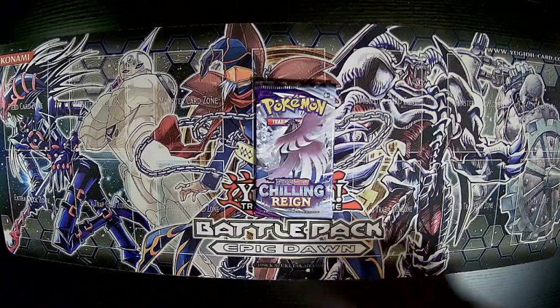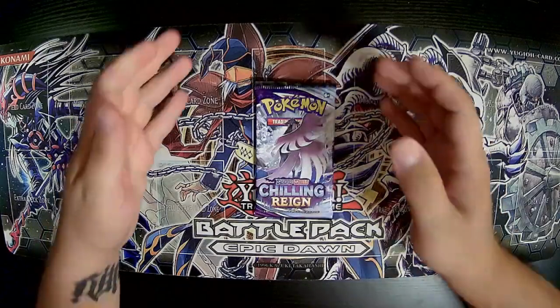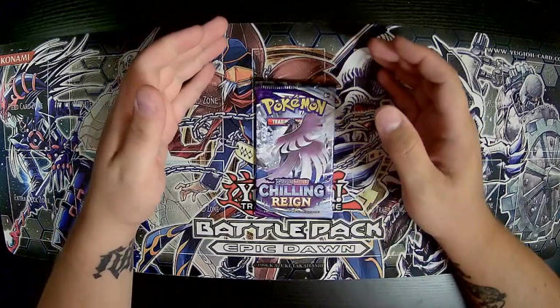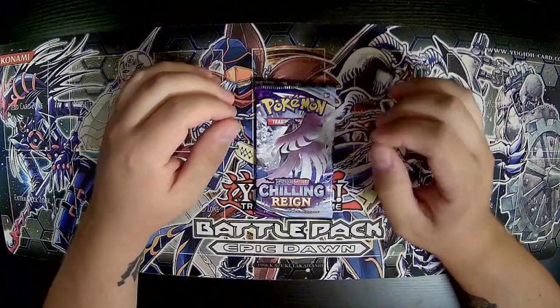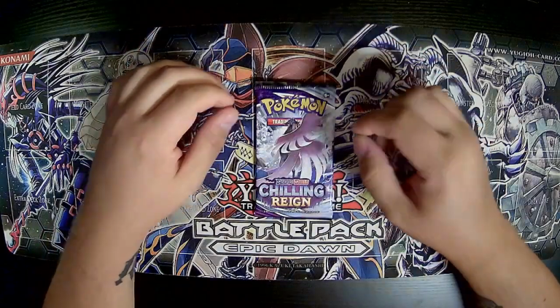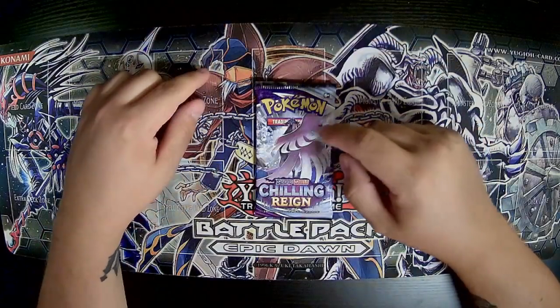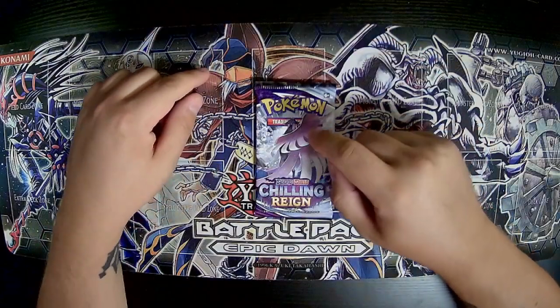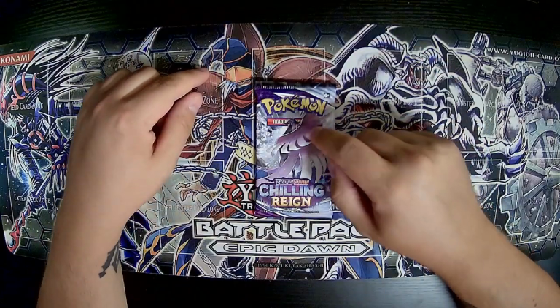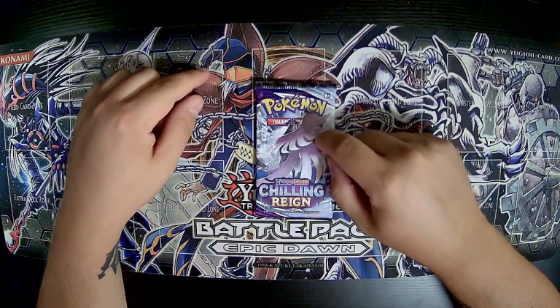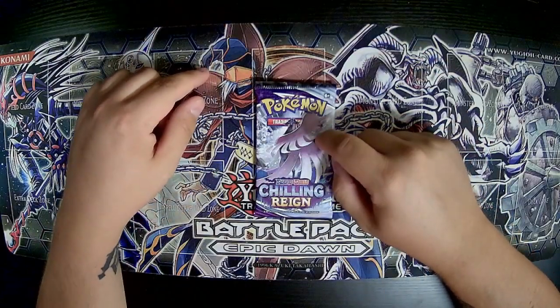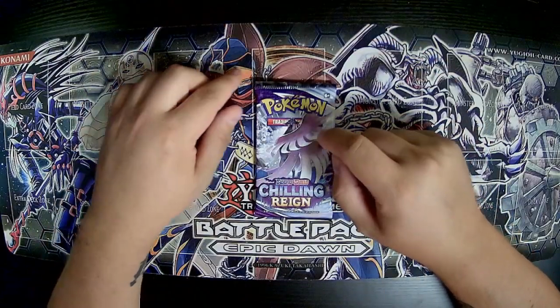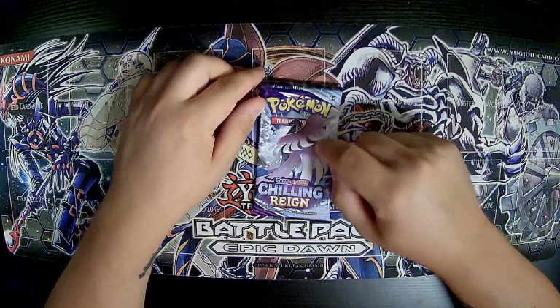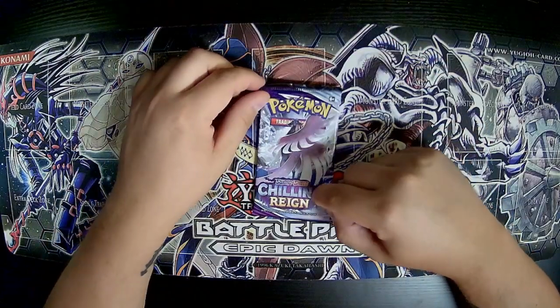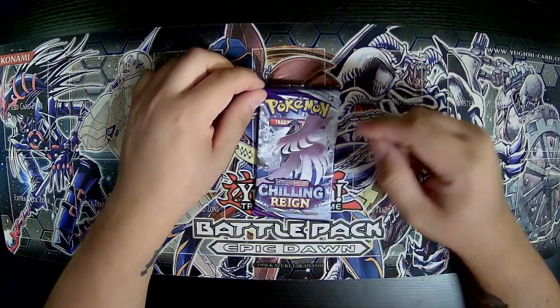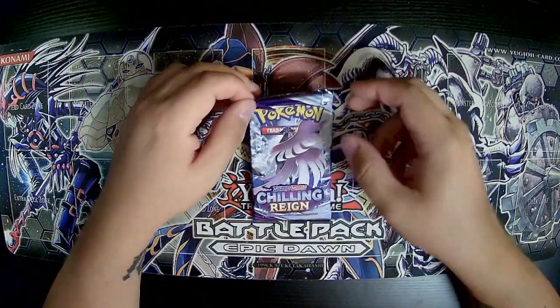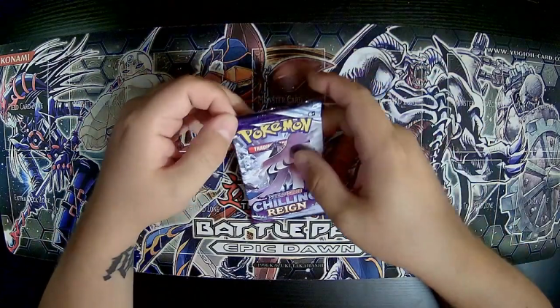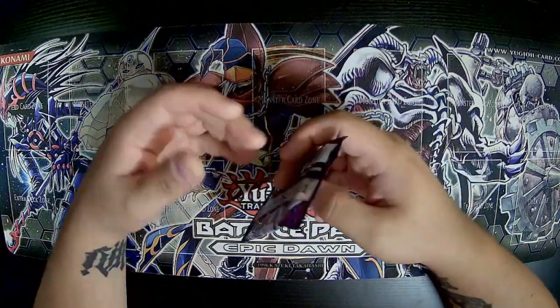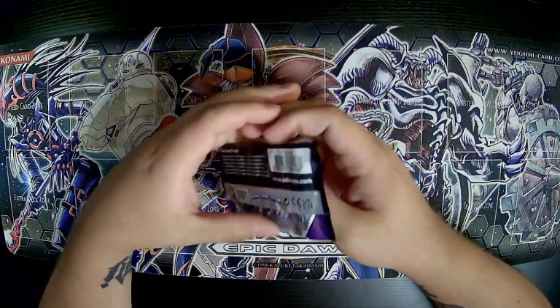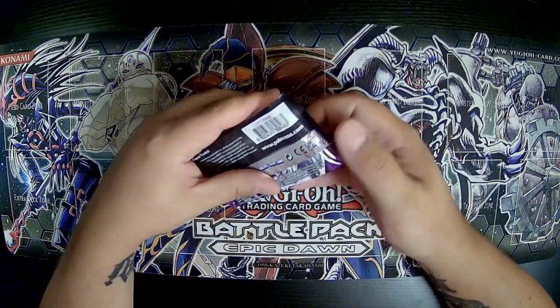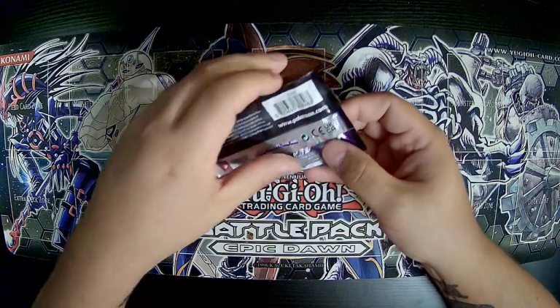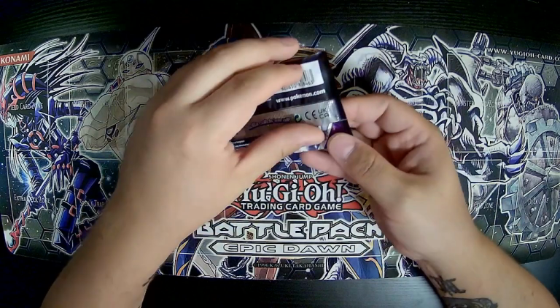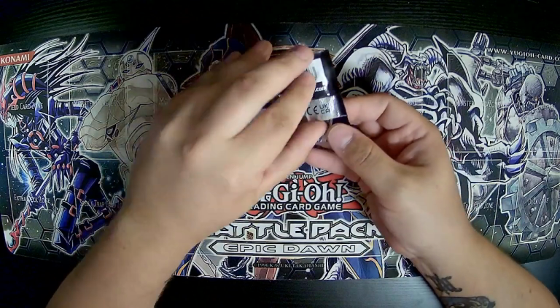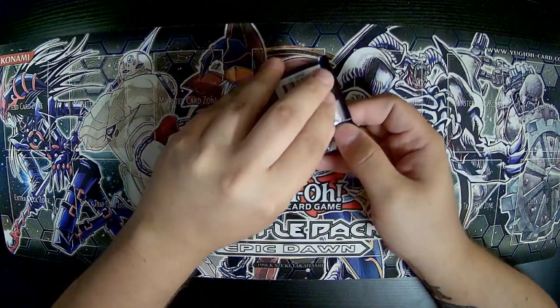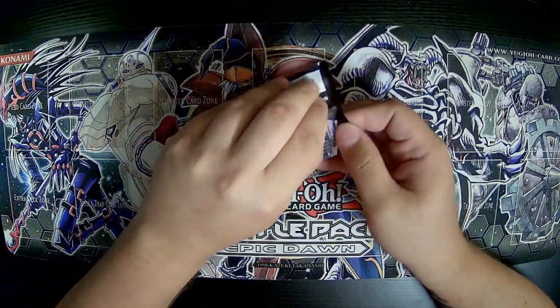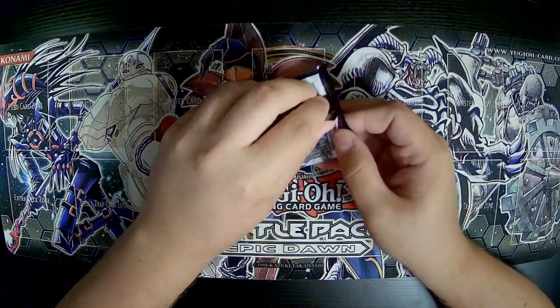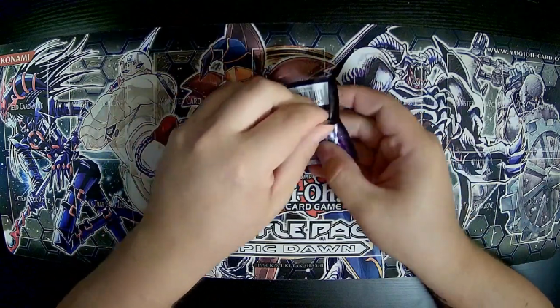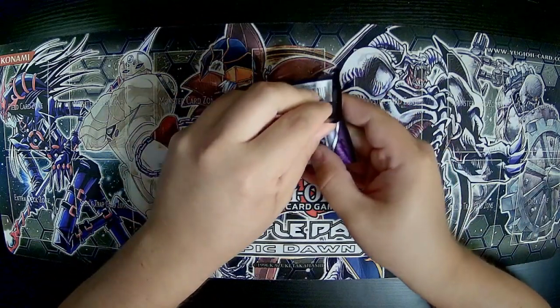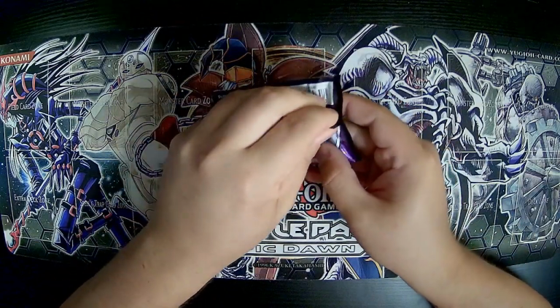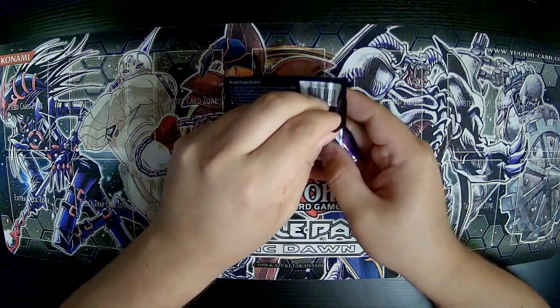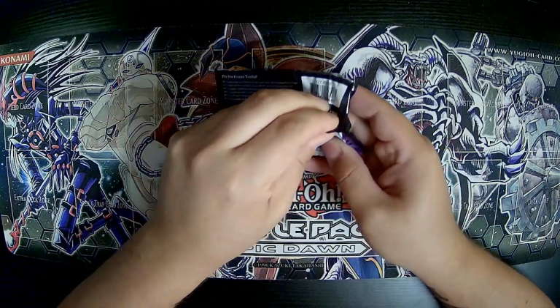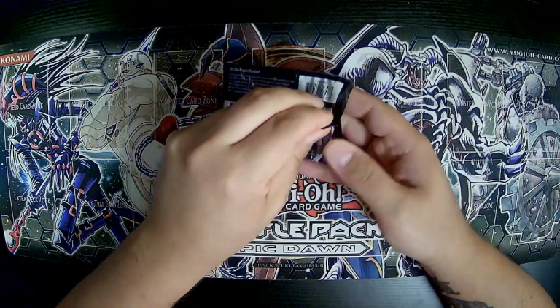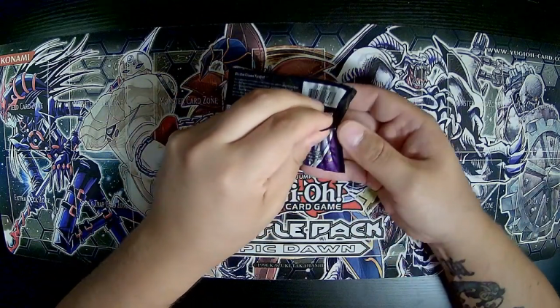Hey, what's up guys? Today I'm gonna be showing you the card pack trick for Pokémon Chilling Reign. First thing you're gonna want to do is flip the pack over and go ahead and open it from the back.